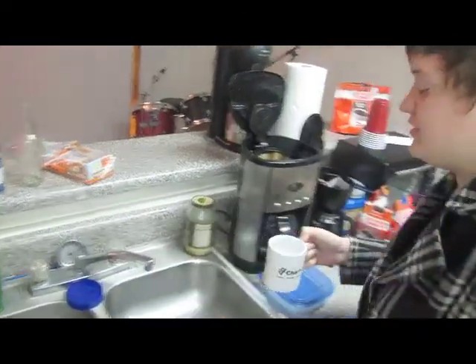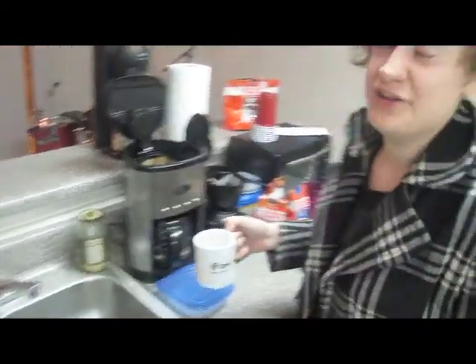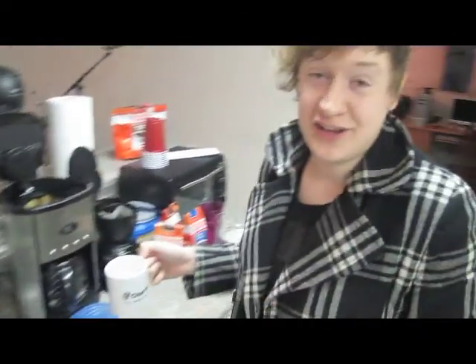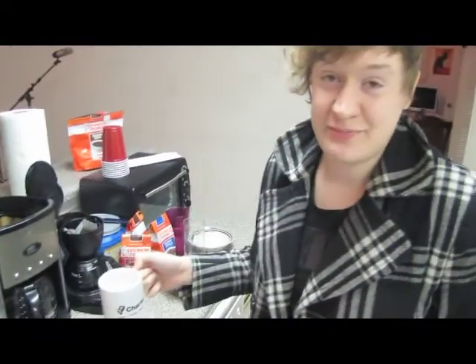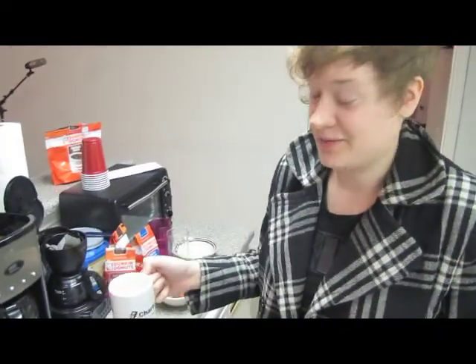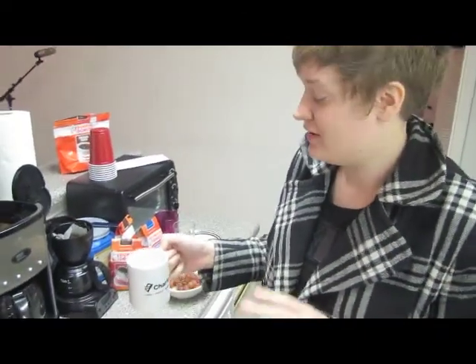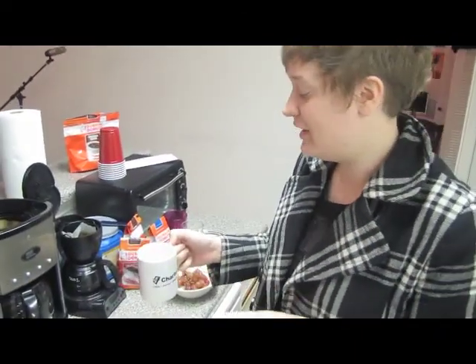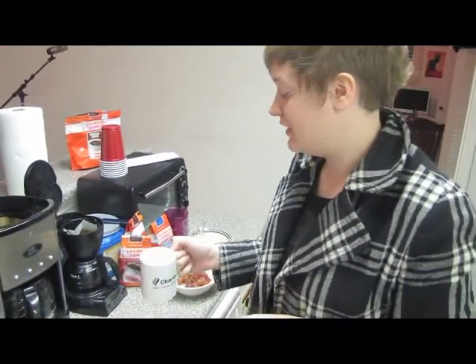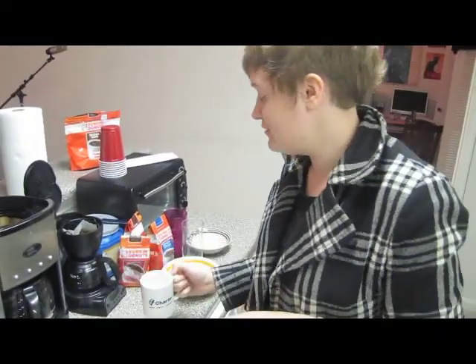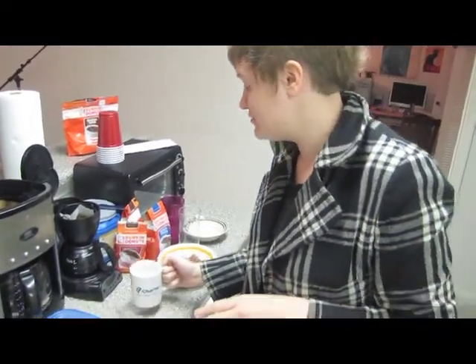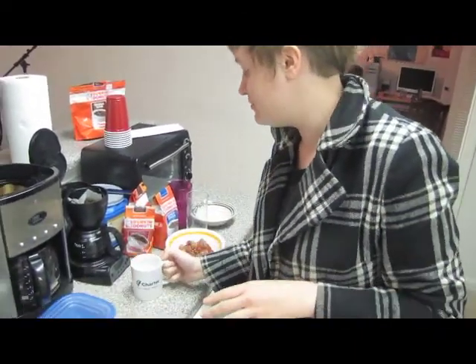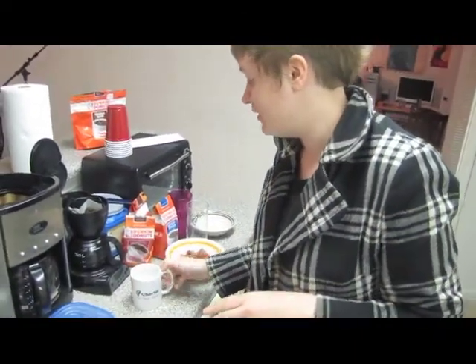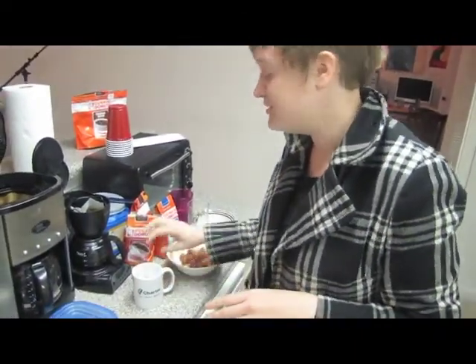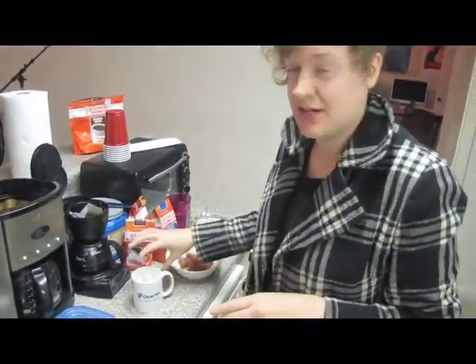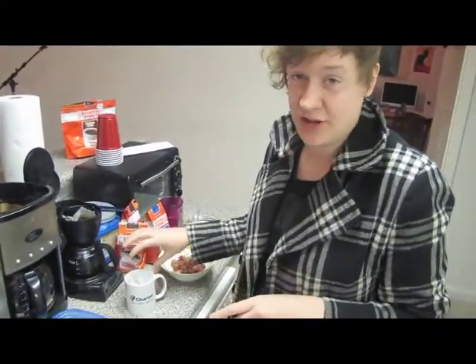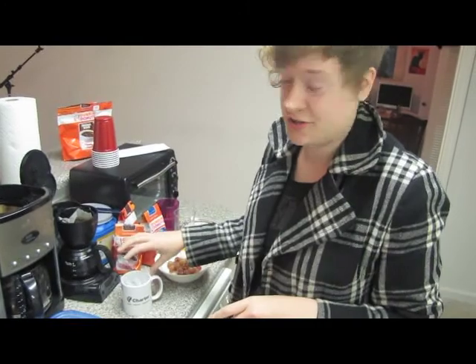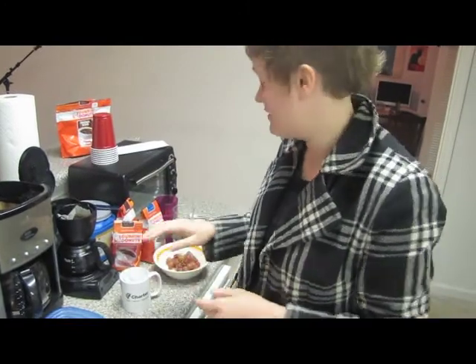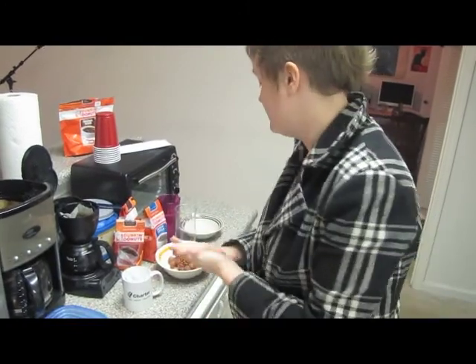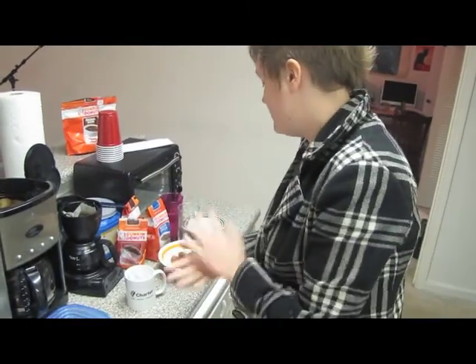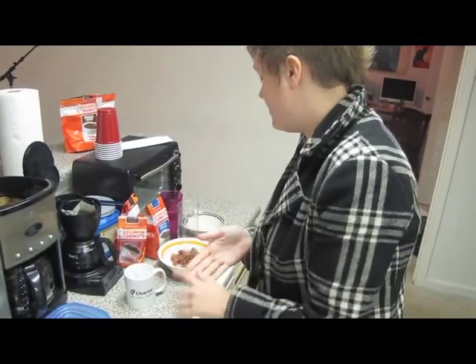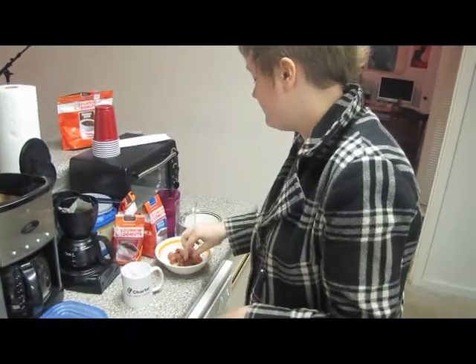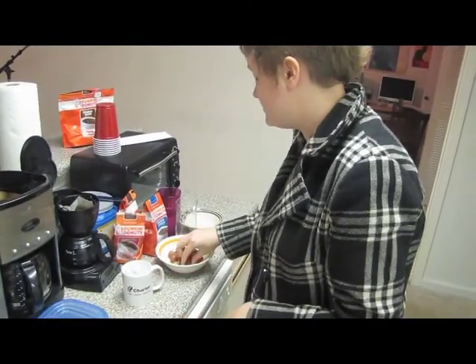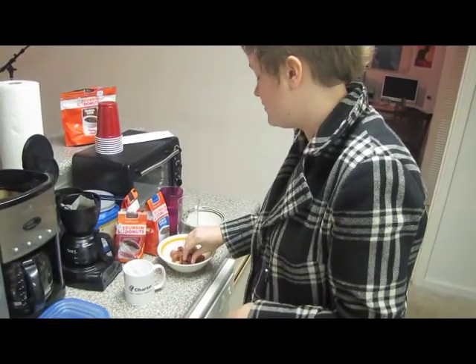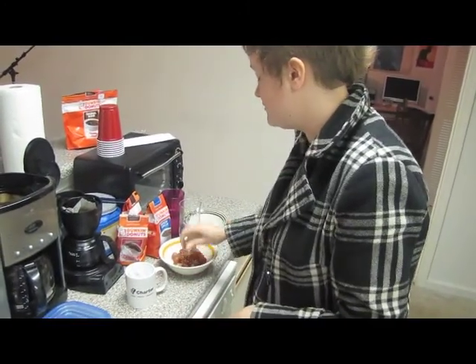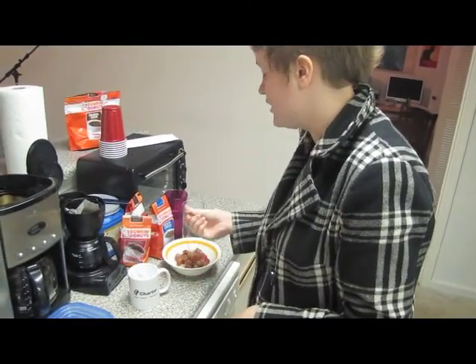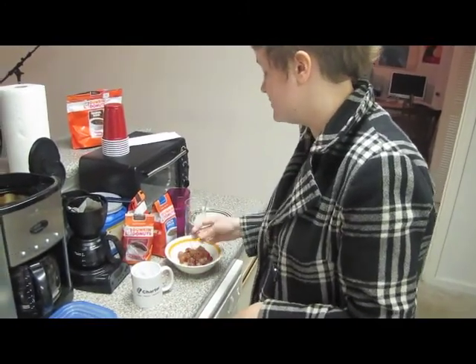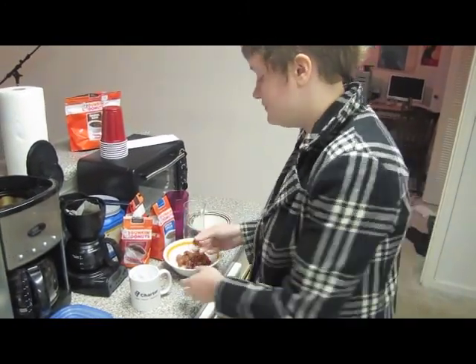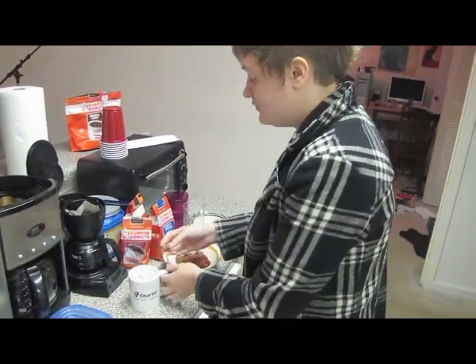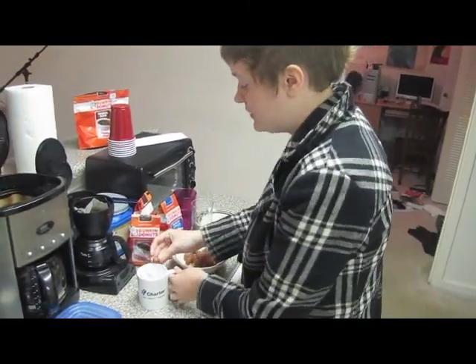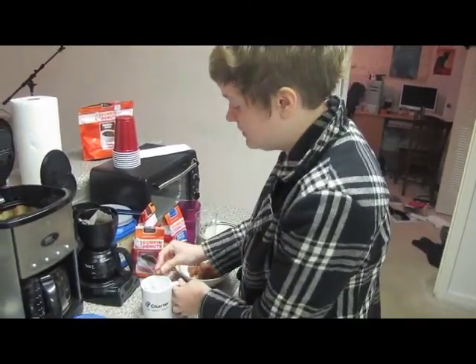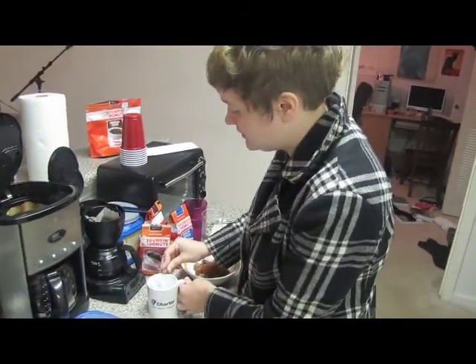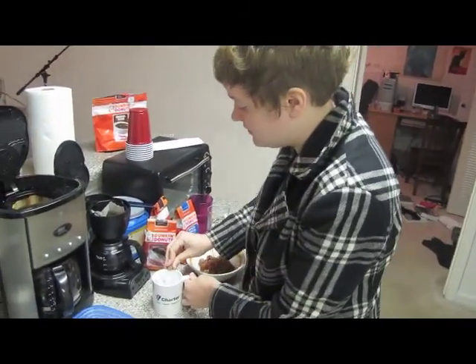Now, you can stop here, but a lot of restaurants put a lemon slice on the edge of the cup. I don't have any of that, so I'm going to use a grape instead. It's basically the same thing.